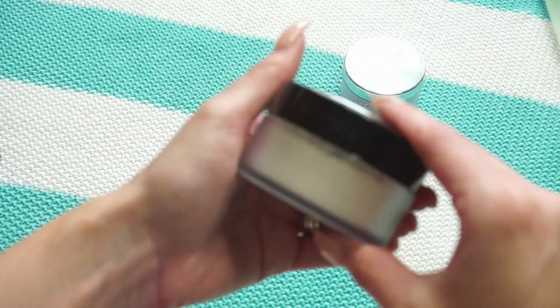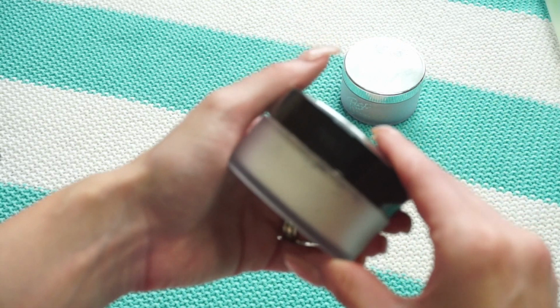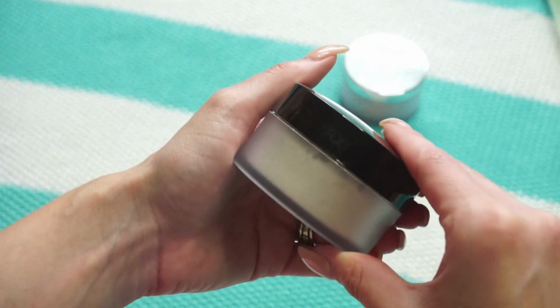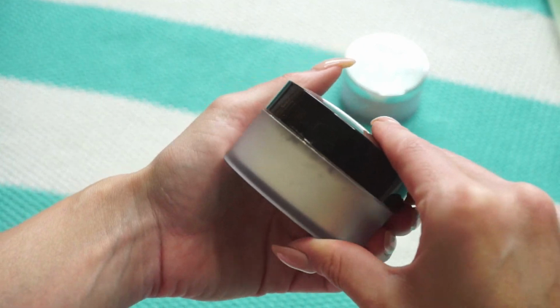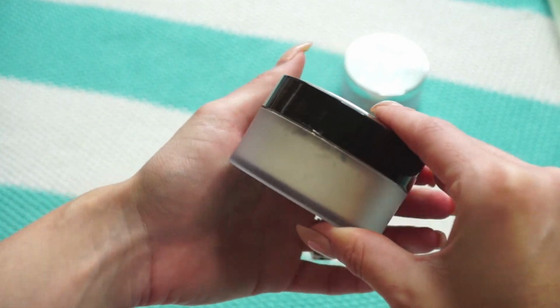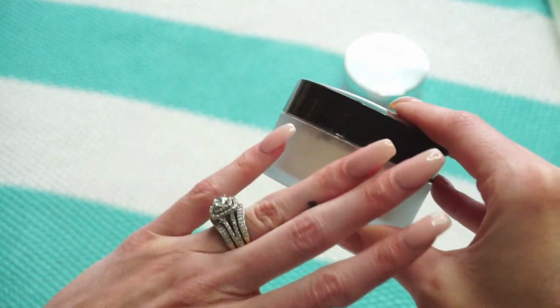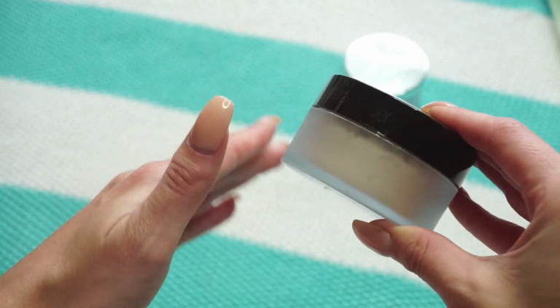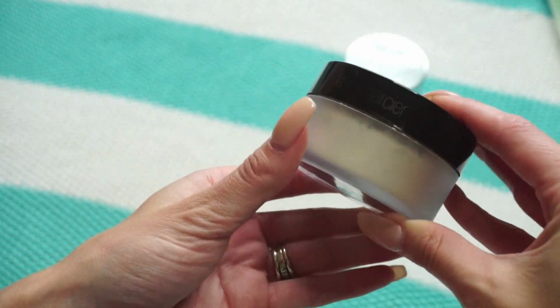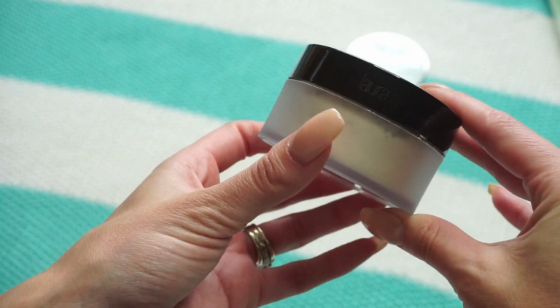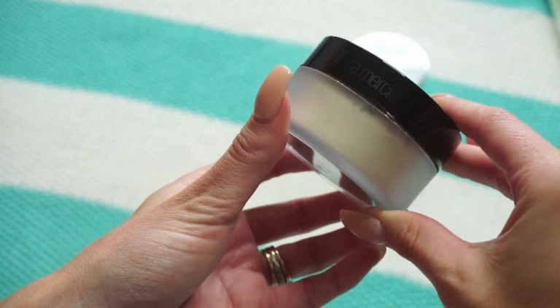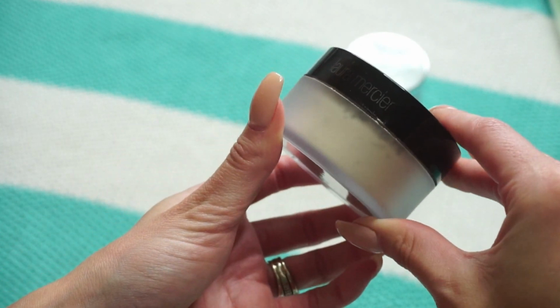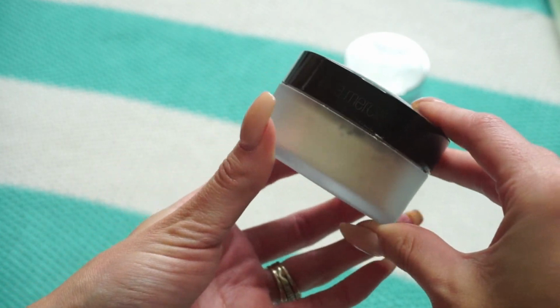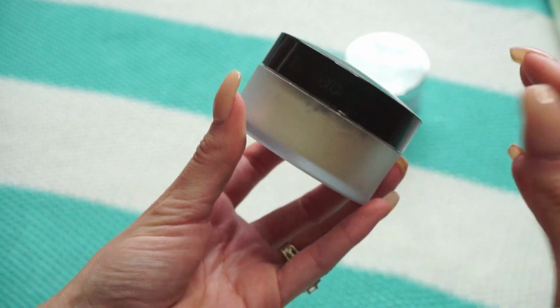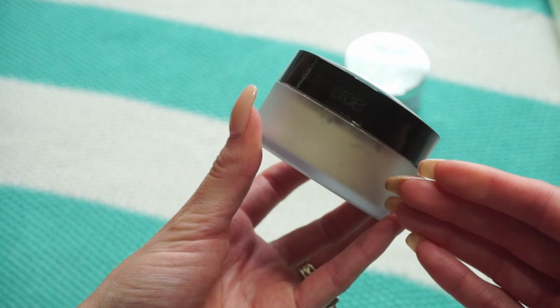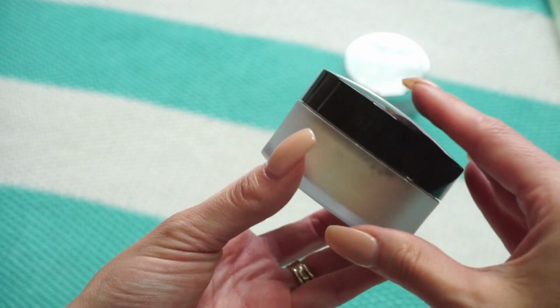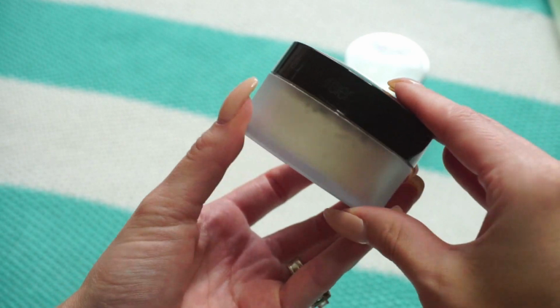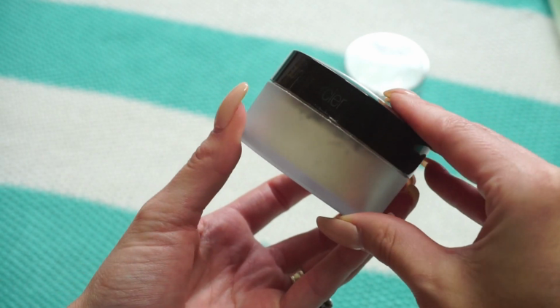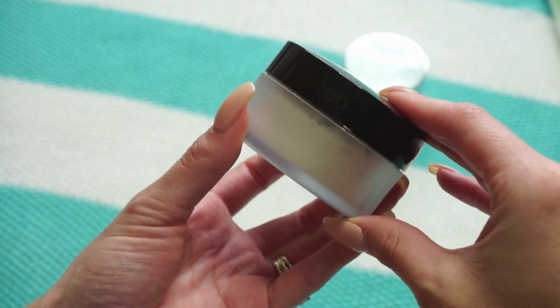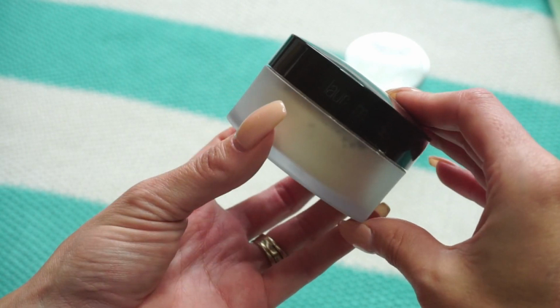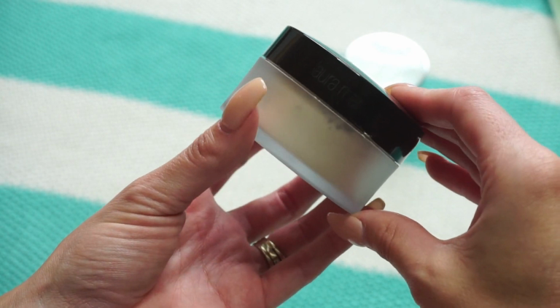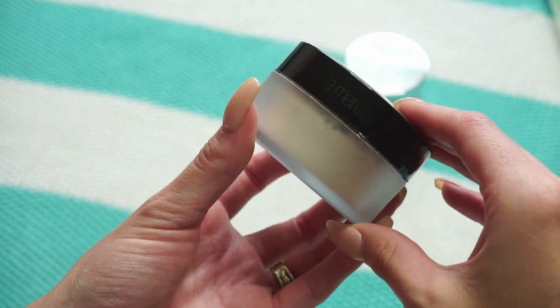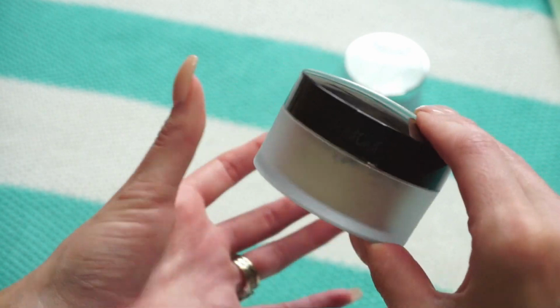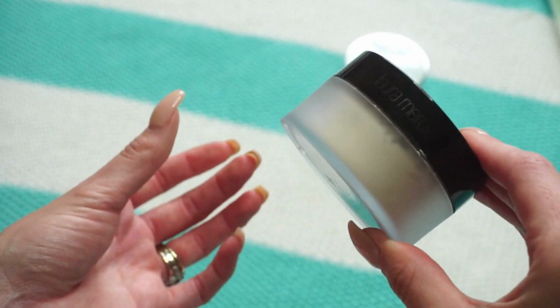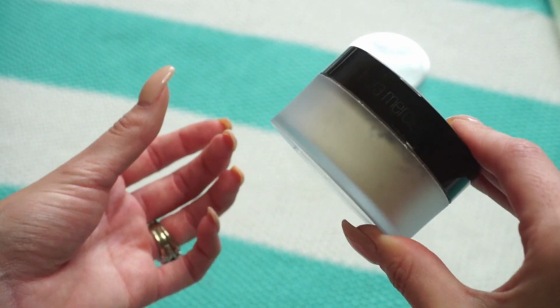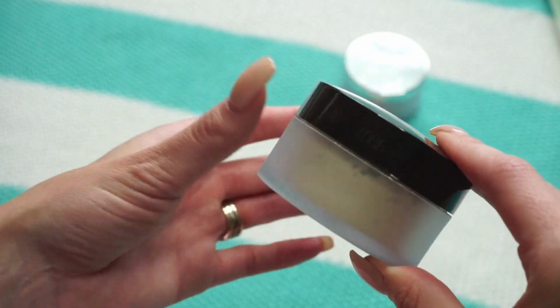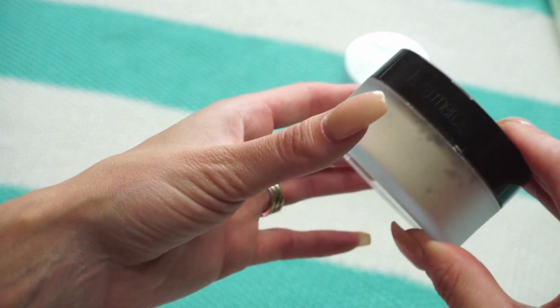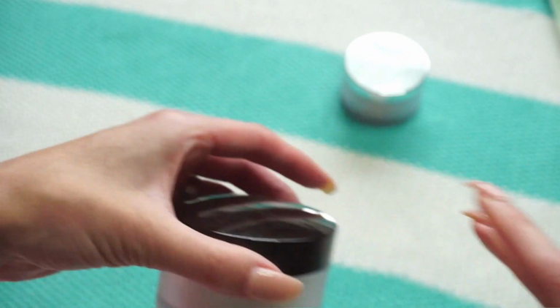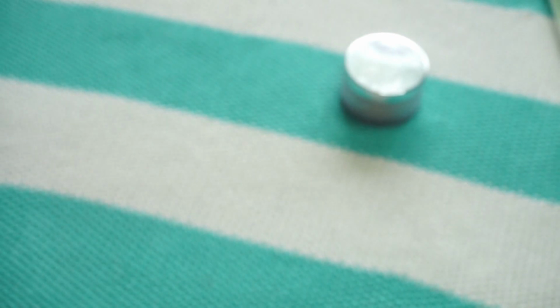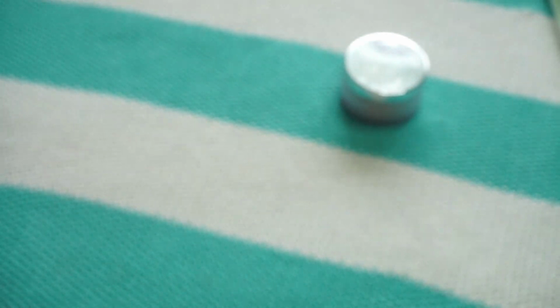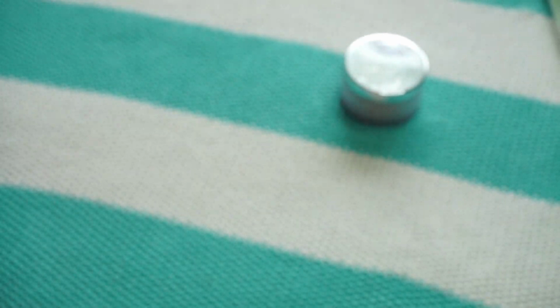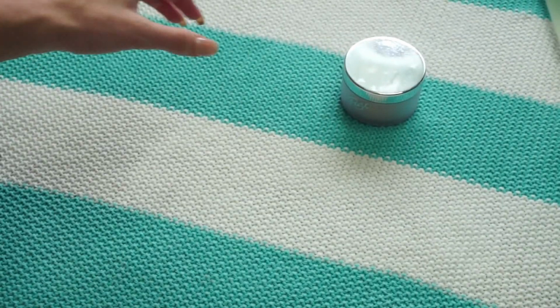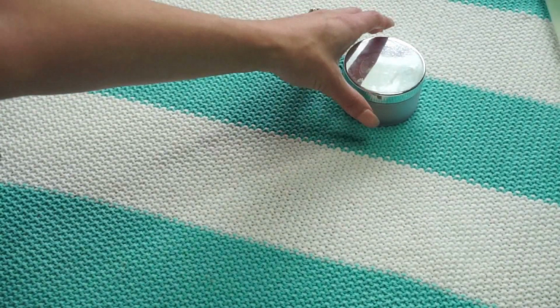This one is the Laura Mercier Translucent Powder — a friend sent it to me to try. This is the original translucent that everybody loves. I quite like it for both under my eyes and my face, and it's fairly new to me, so I'm keeping it.